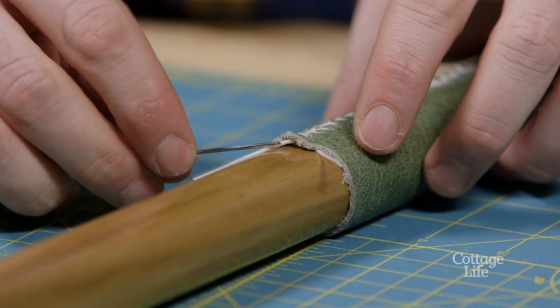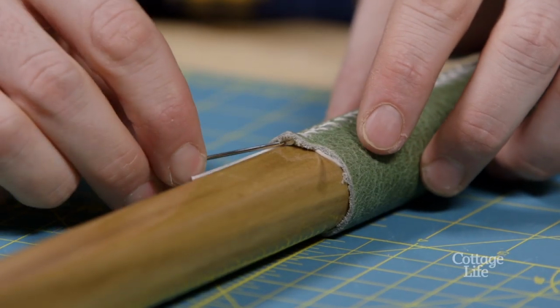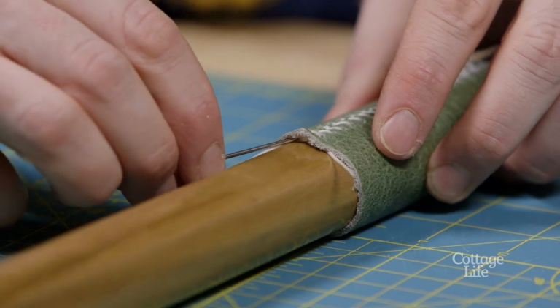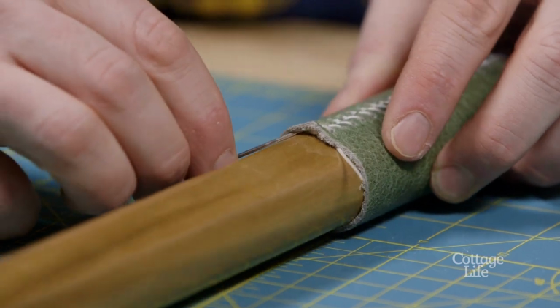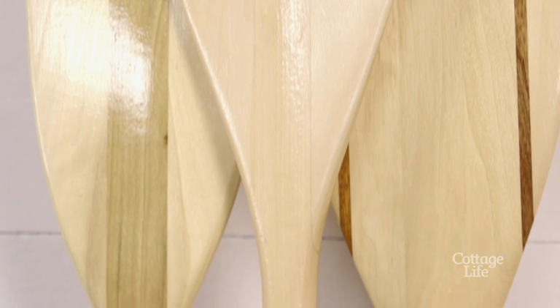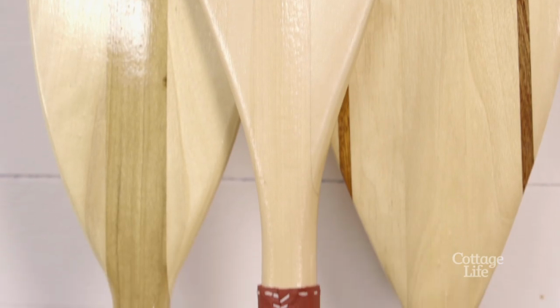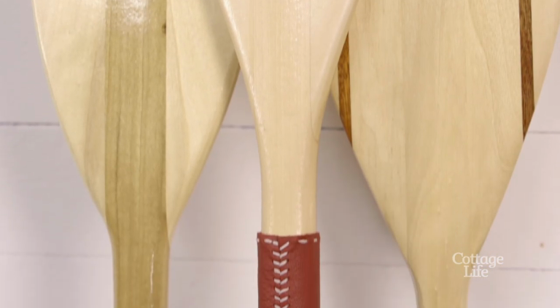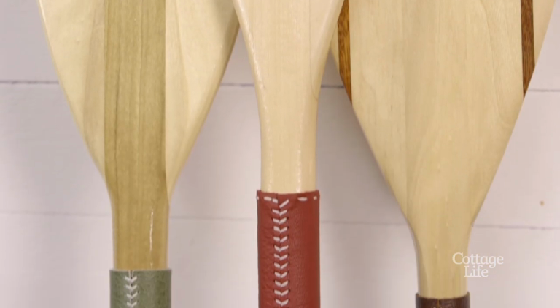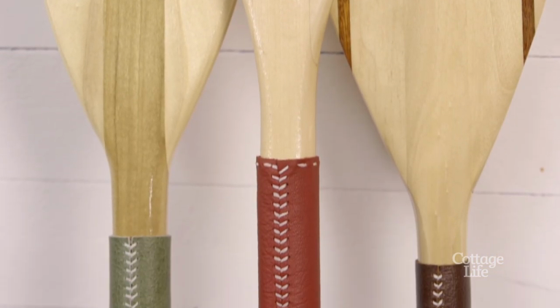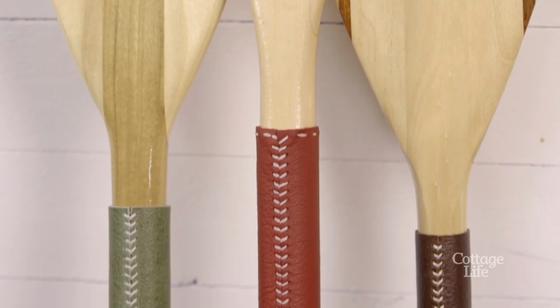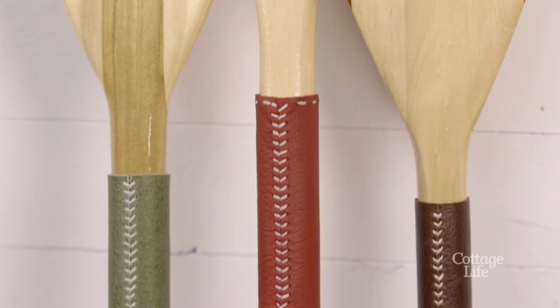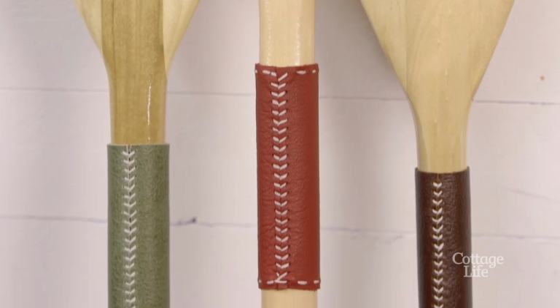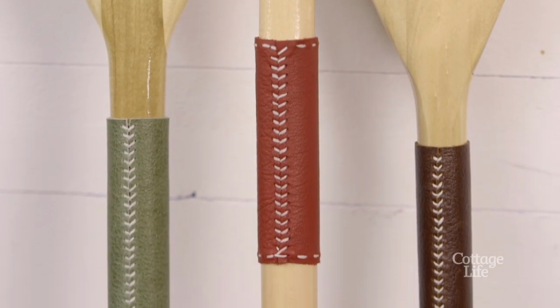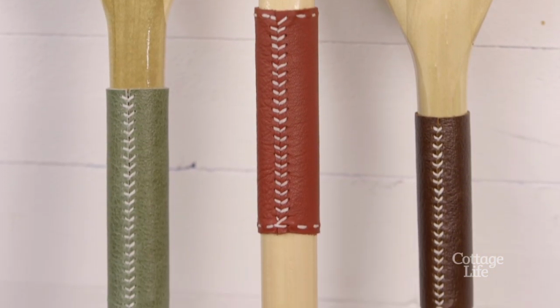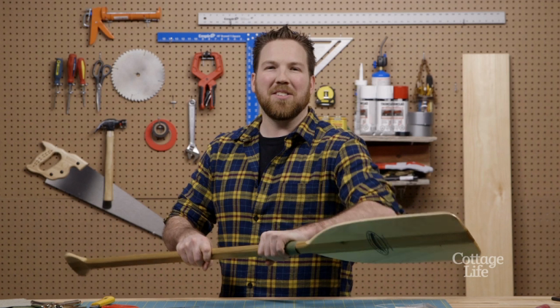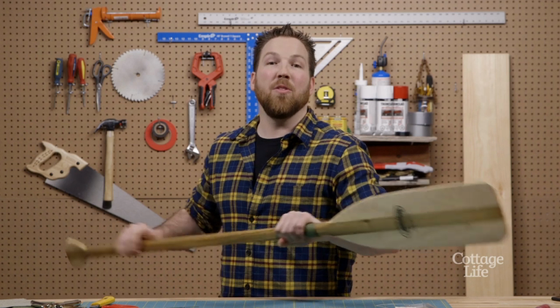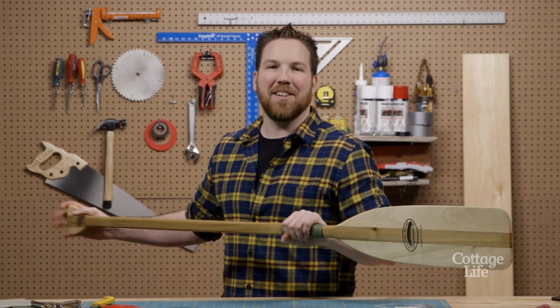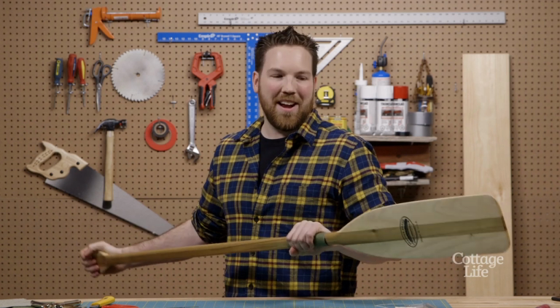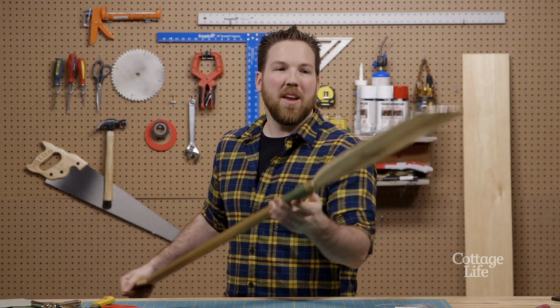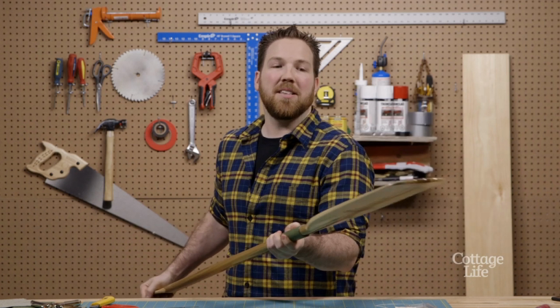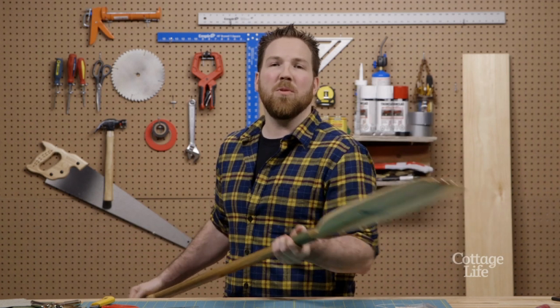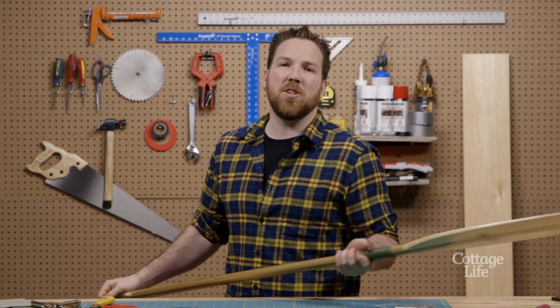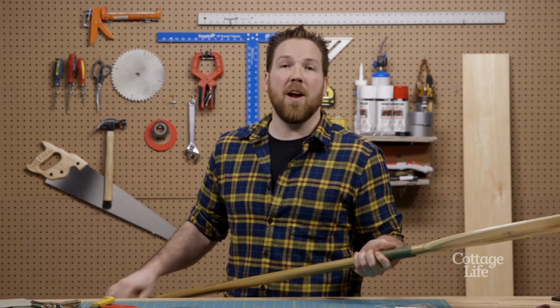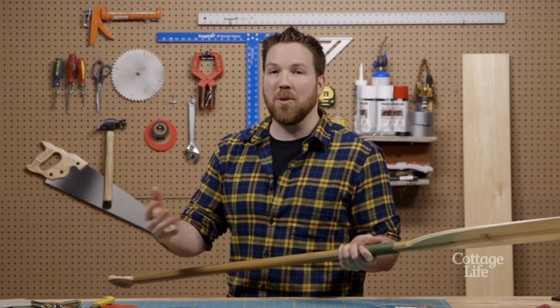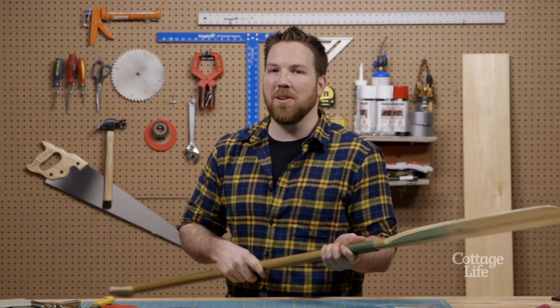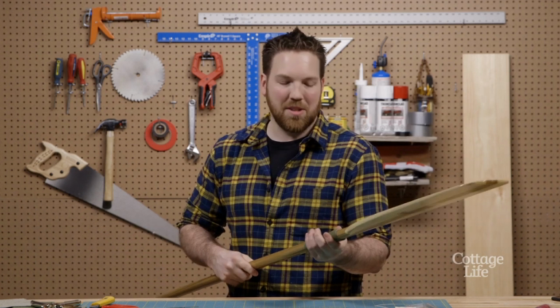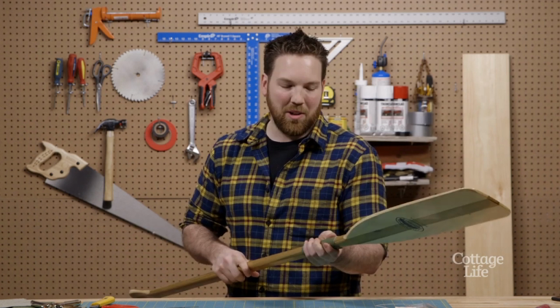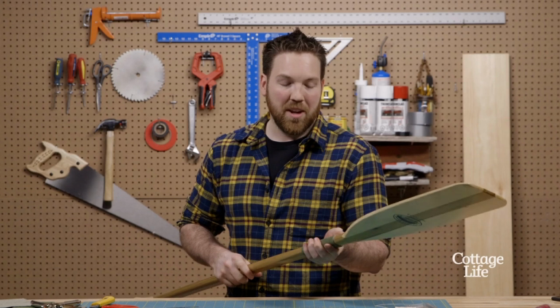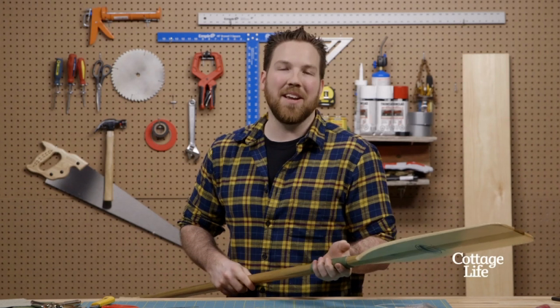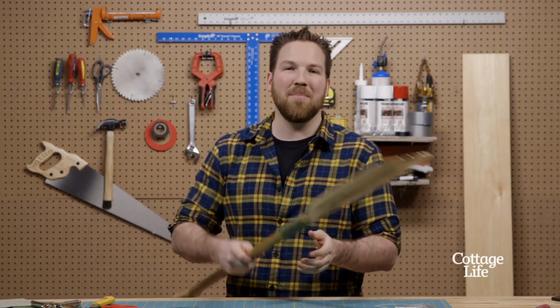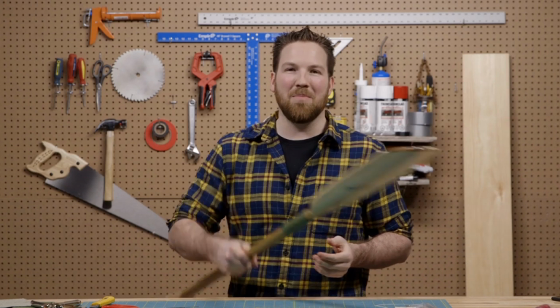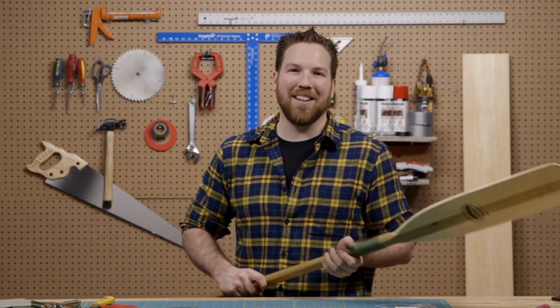You can shift the handle up or down the paddle, wherever works best for you. And after a few hours out on the water, that's going to mold nicely to your hand. If you've got a tip you want to see me try or a hack you want to see me do, submit it below. Until next time, keep on paddling!